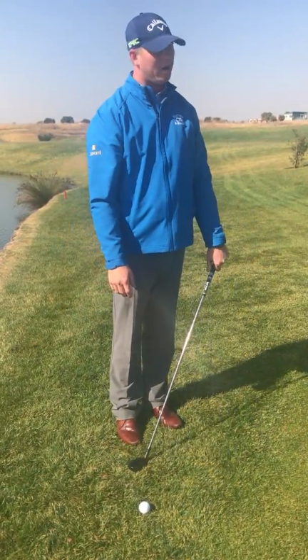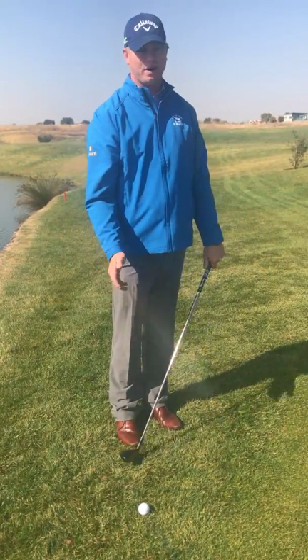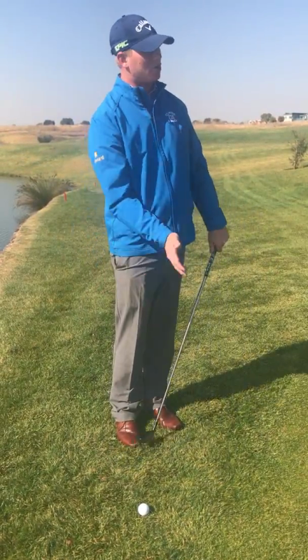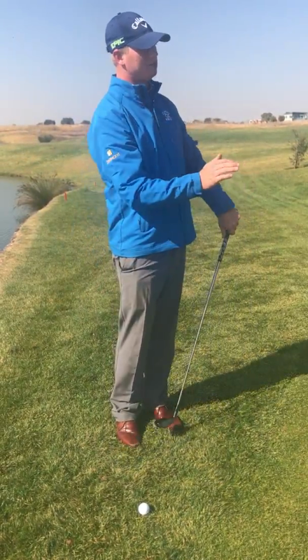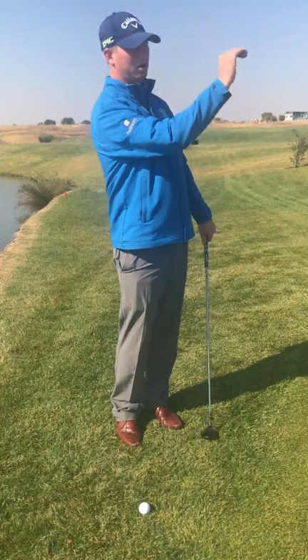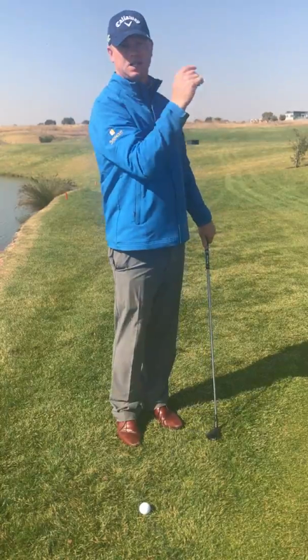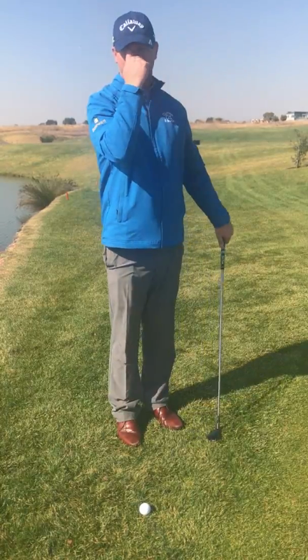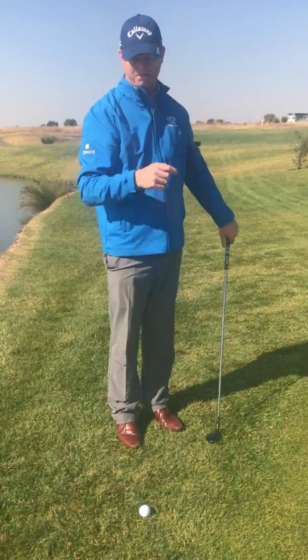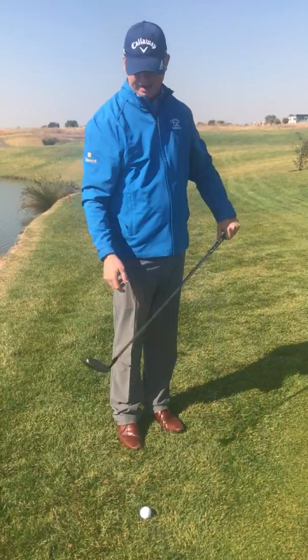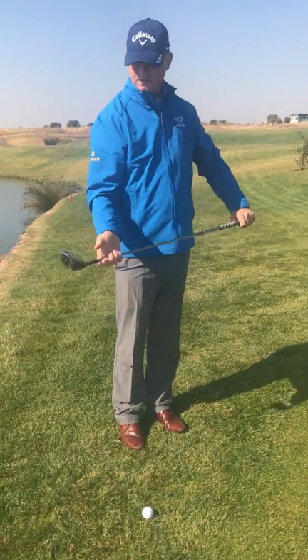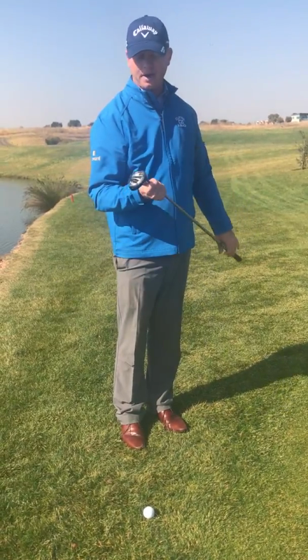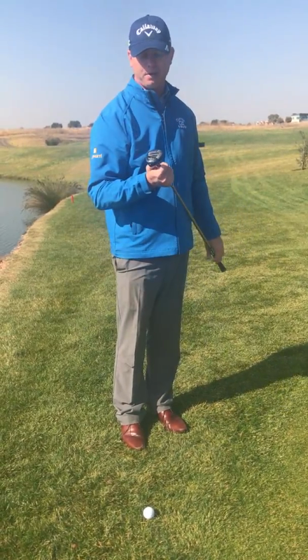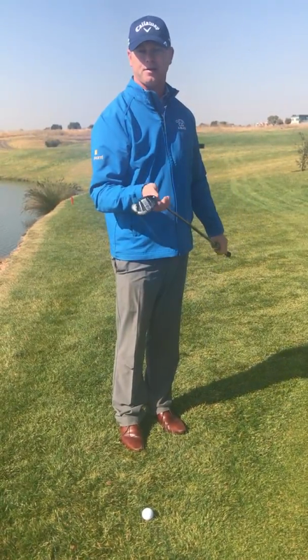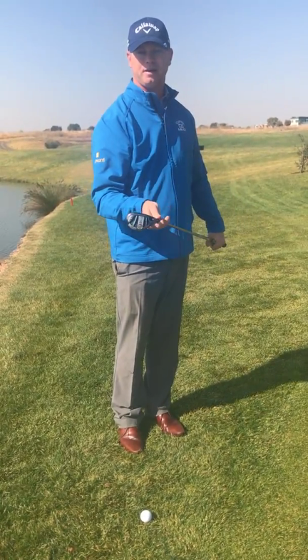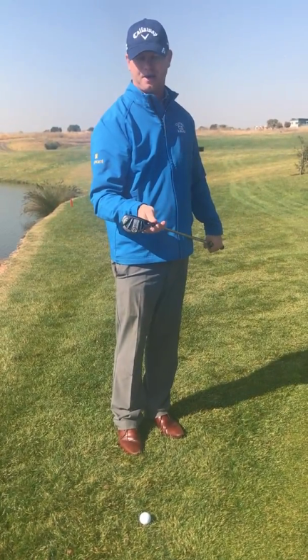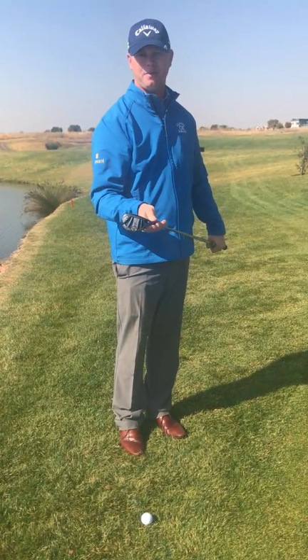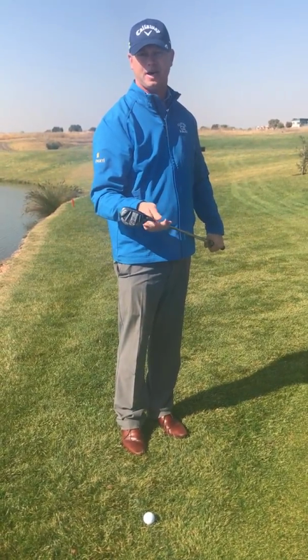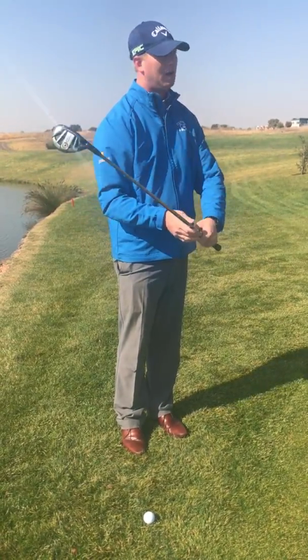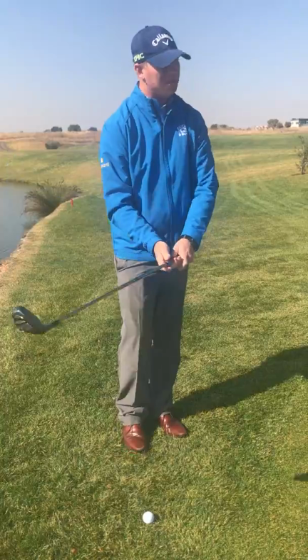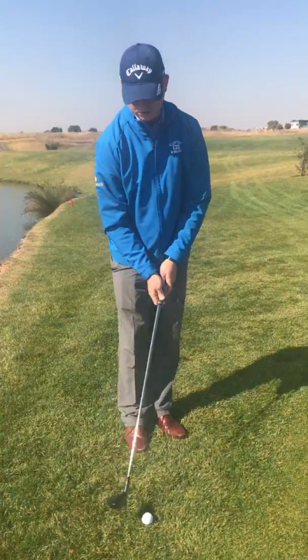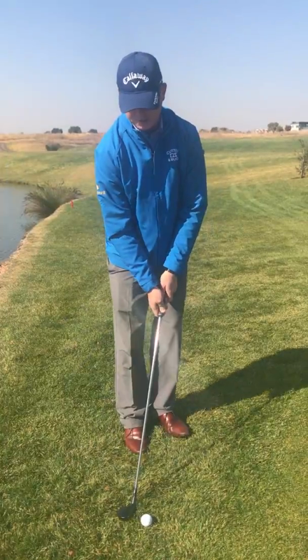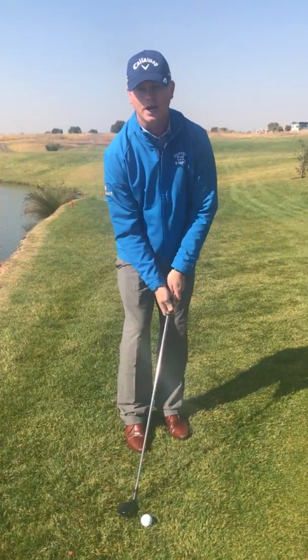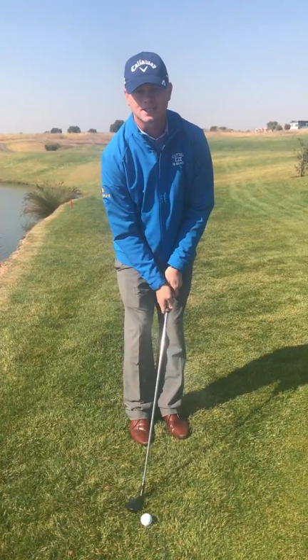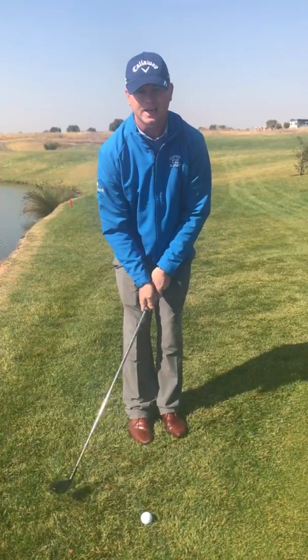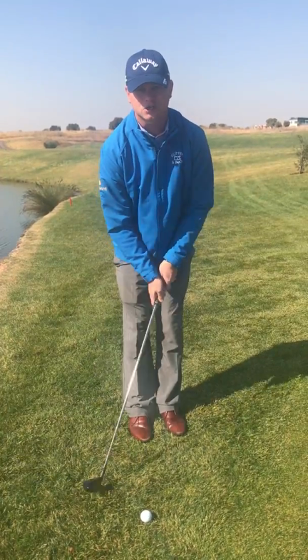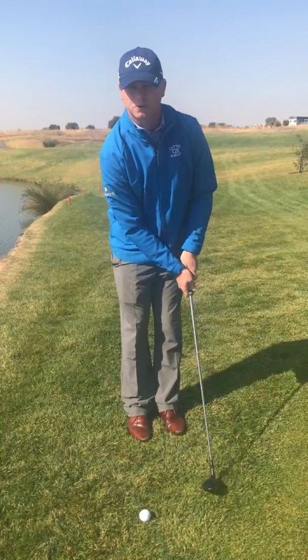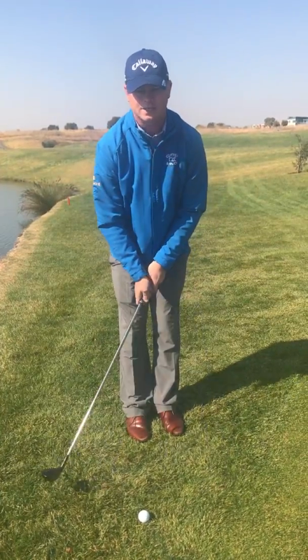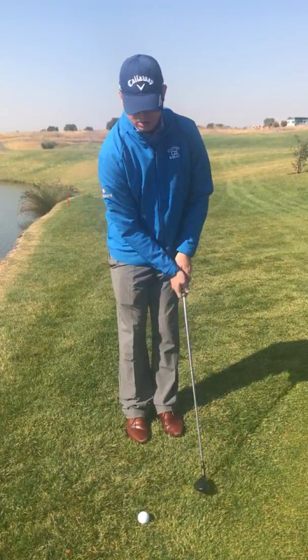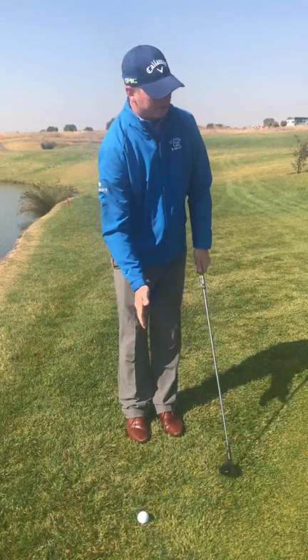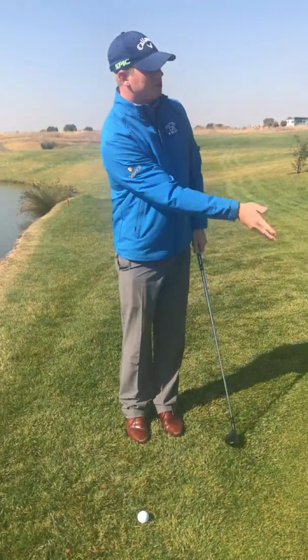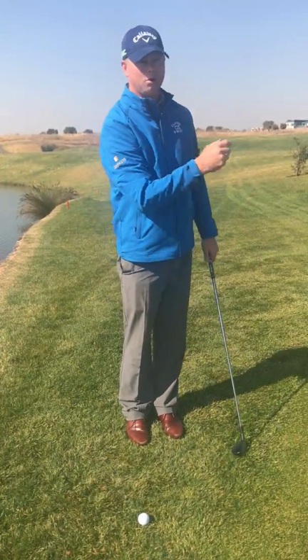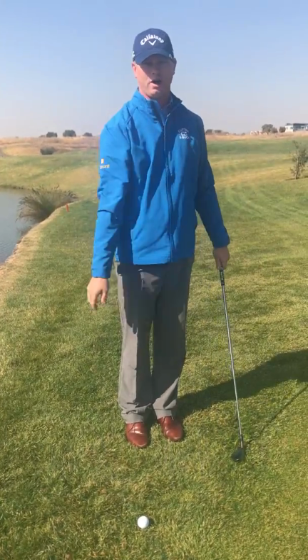What I'm going to try and do is I've got quite a big slope before I get to the flag. So I've got my Great Big Bertha hybrid here and all I'm going to do is try and hit this like a 12-foot putt. All I want to do is just get the ball rolling.